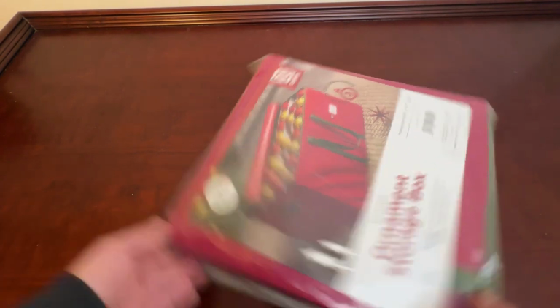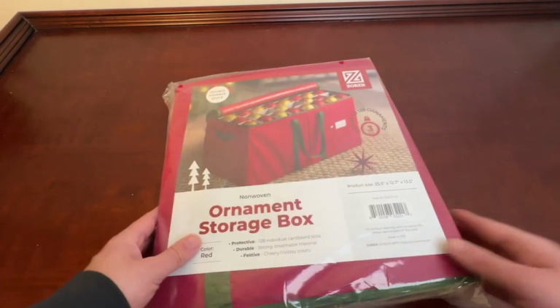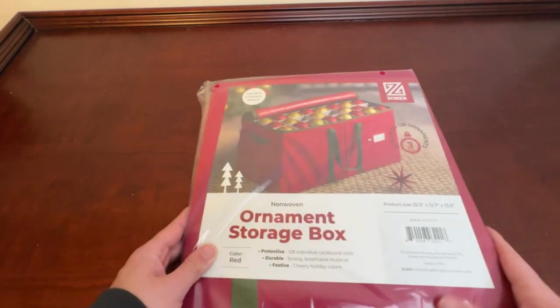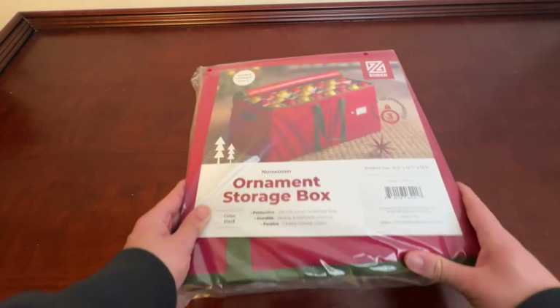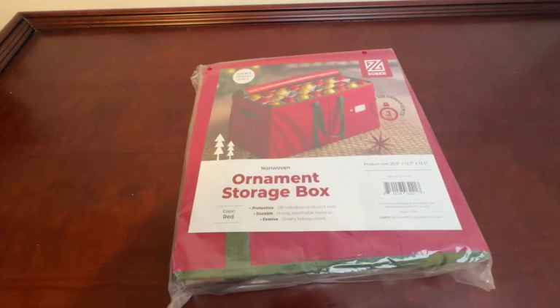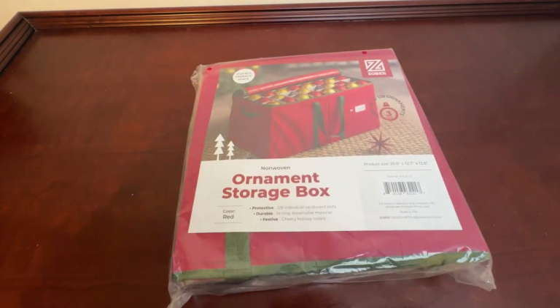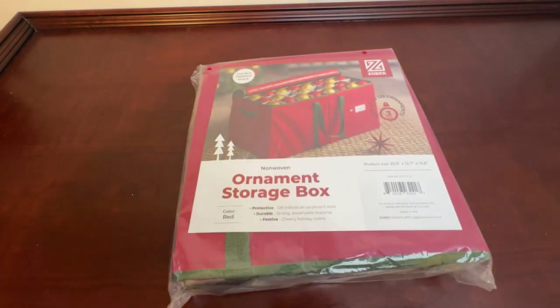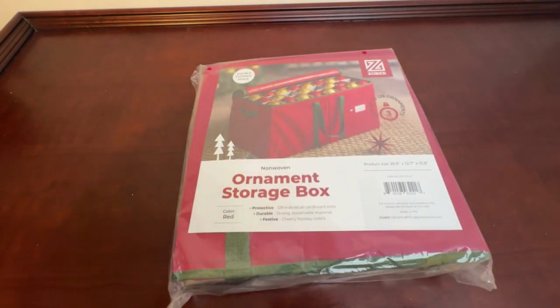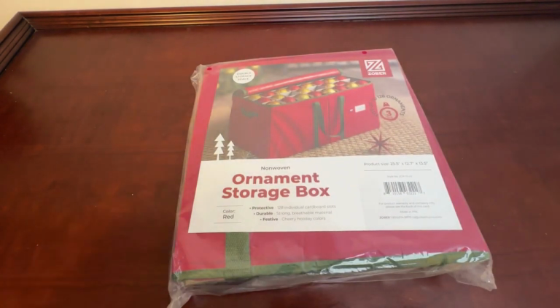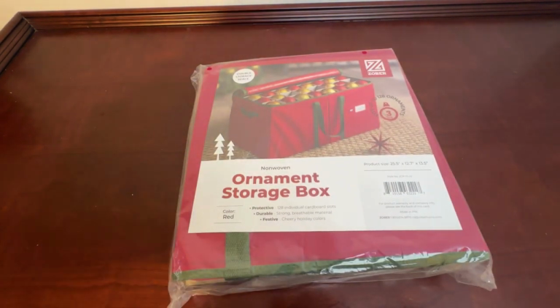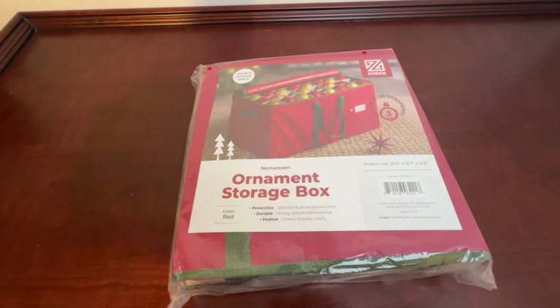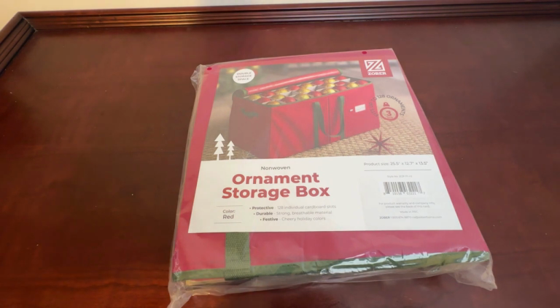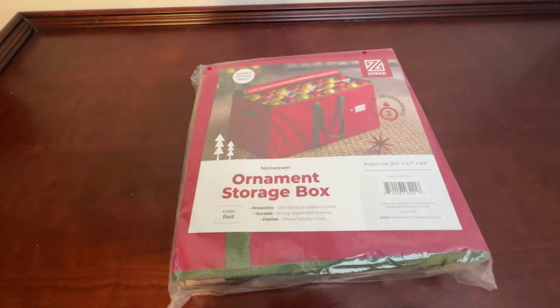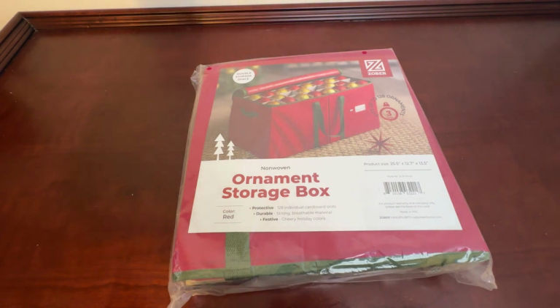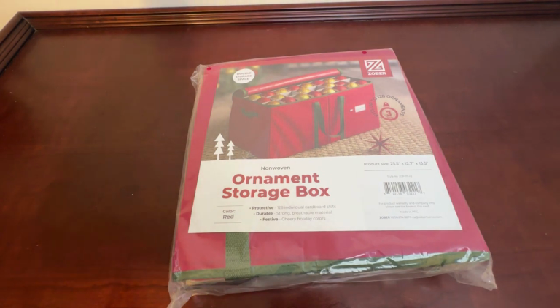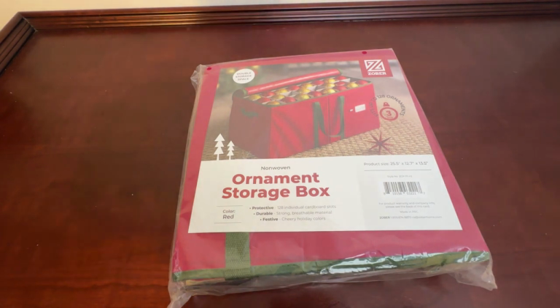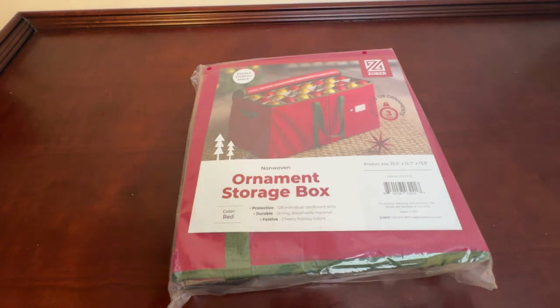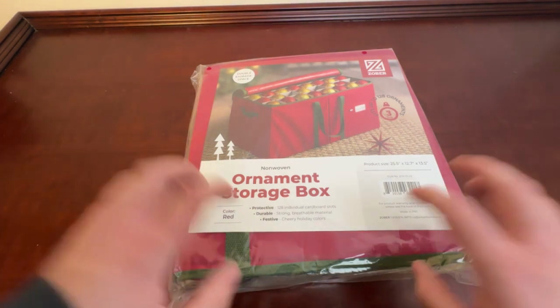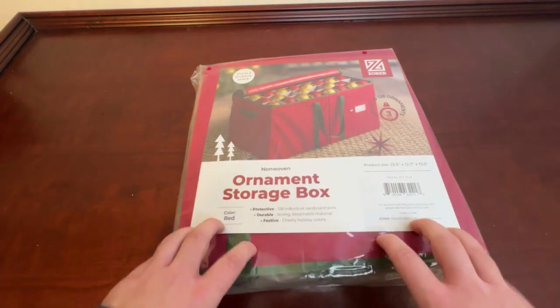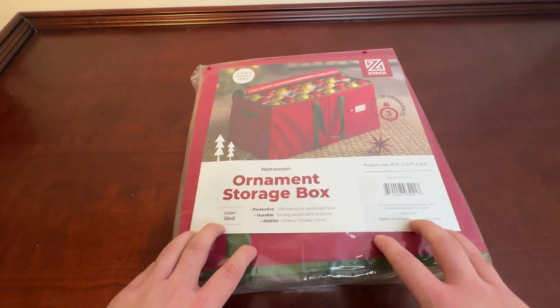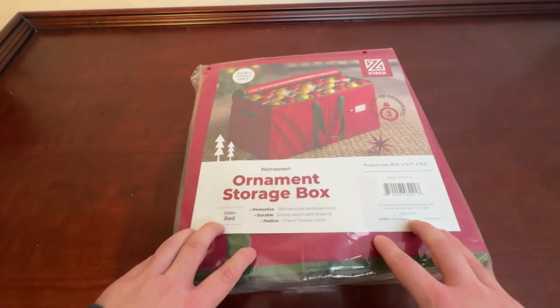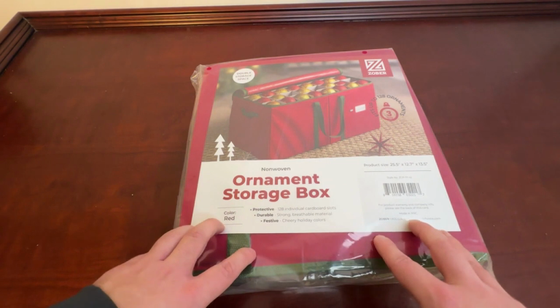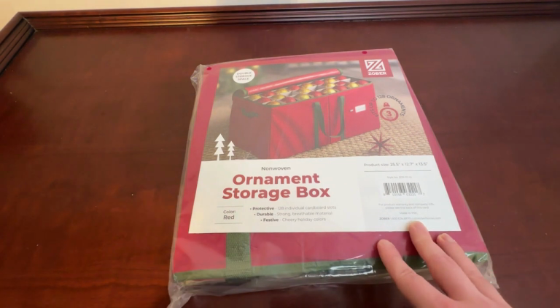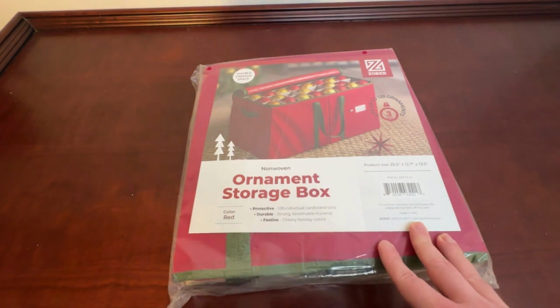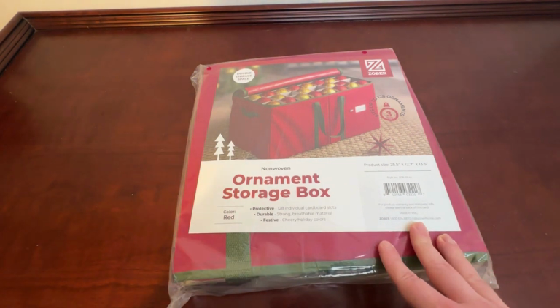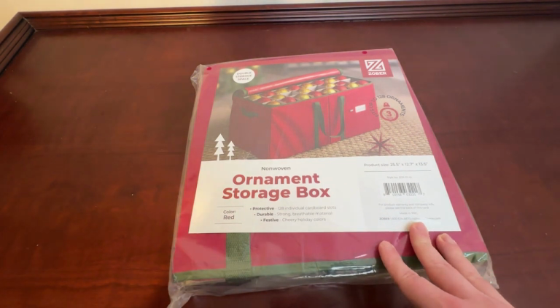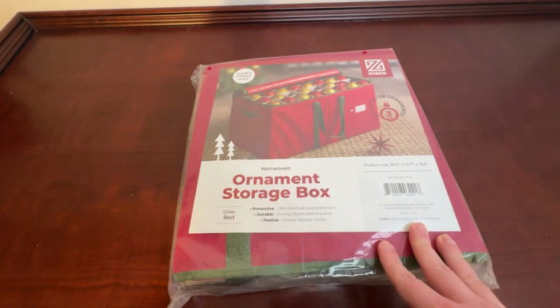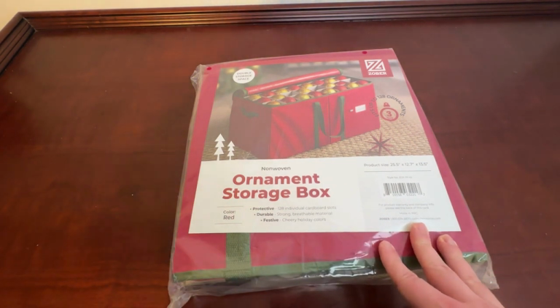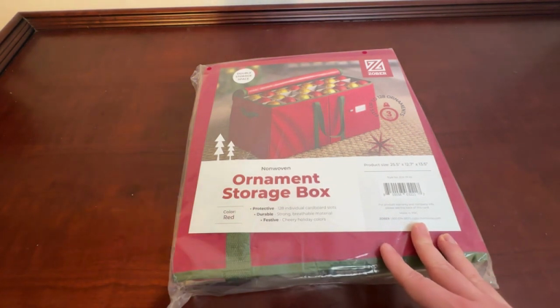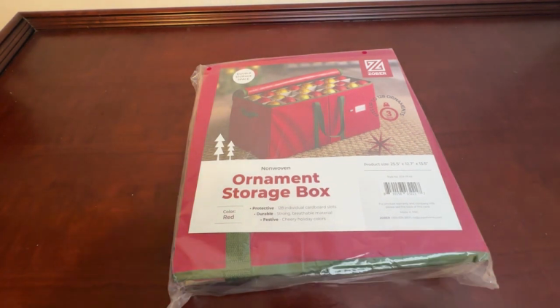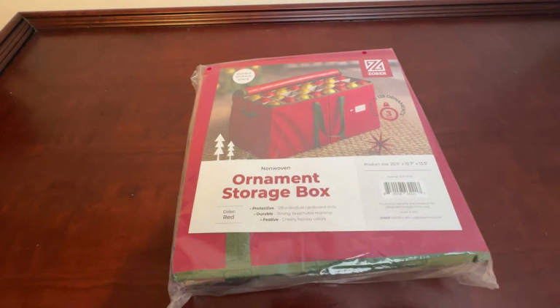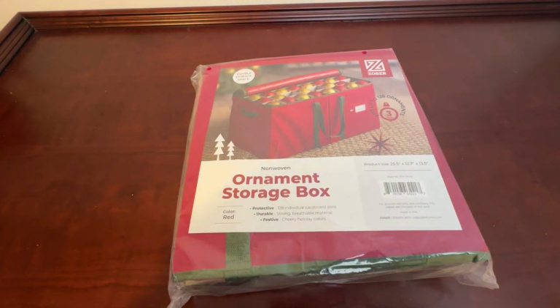So if you're looking for a really good way to store your ornaments that isn't just sticking them all in a big box where some of them break every year, I highly recommend the storage box from Zober. I've loved it enough to give it as a gift to someone I care about, so I think you'll enjoy it as well.